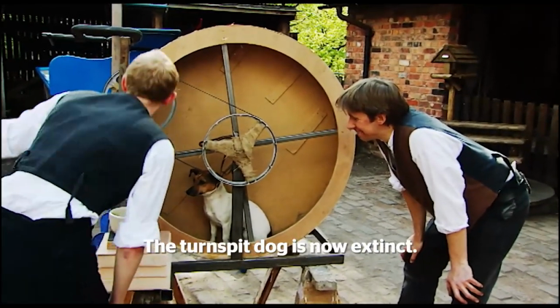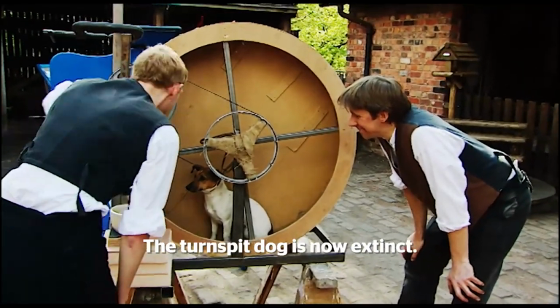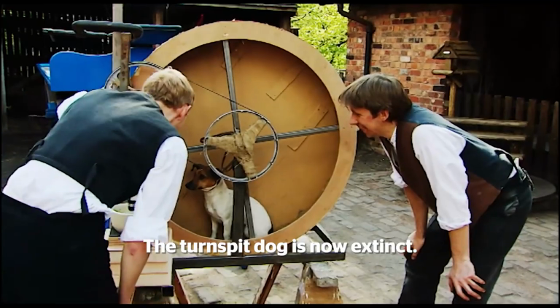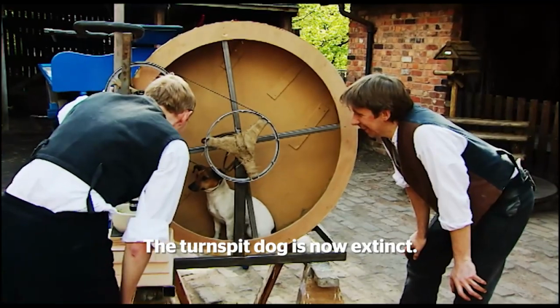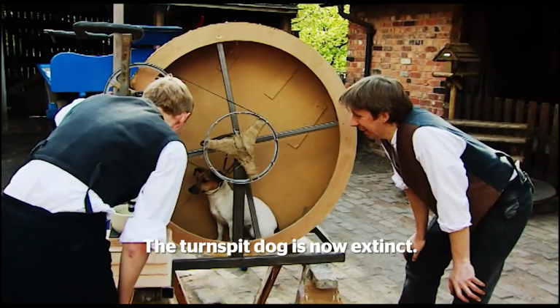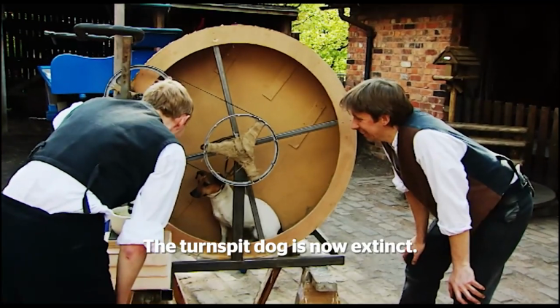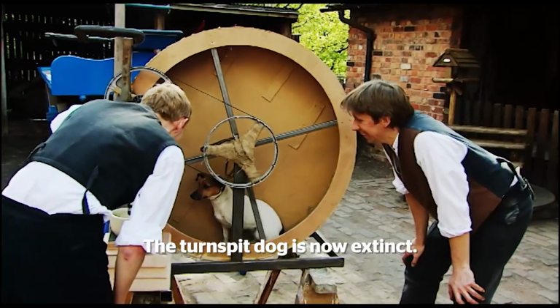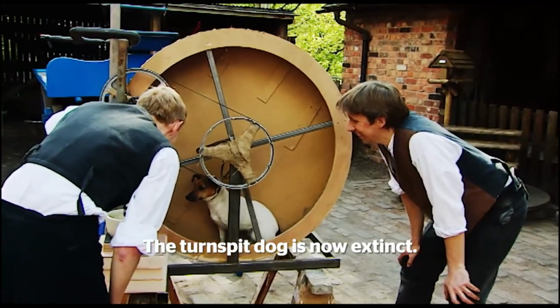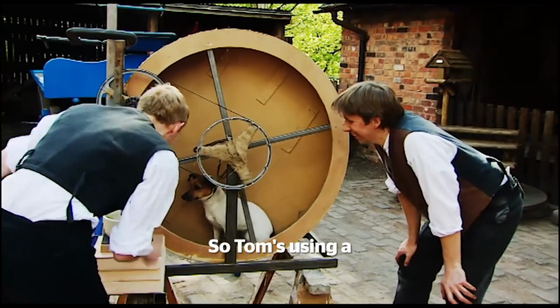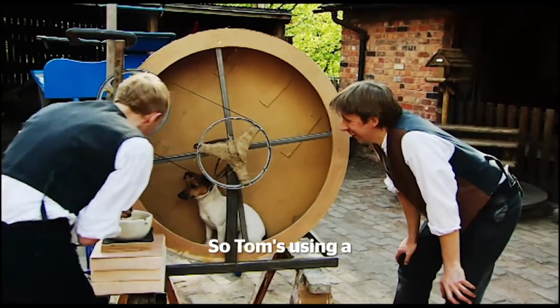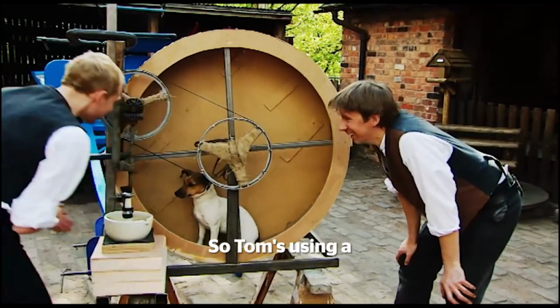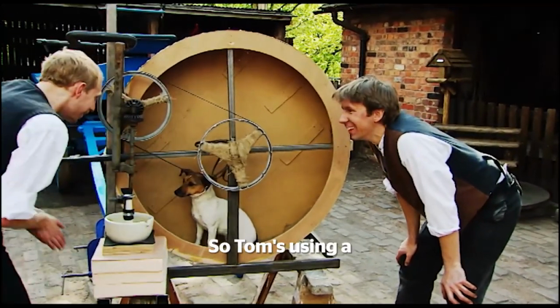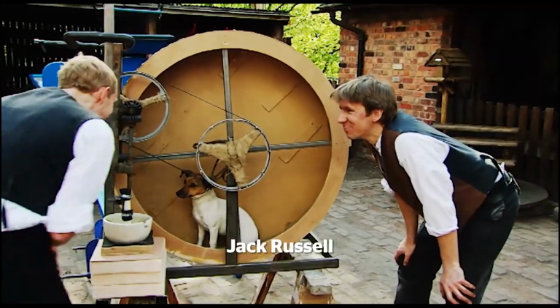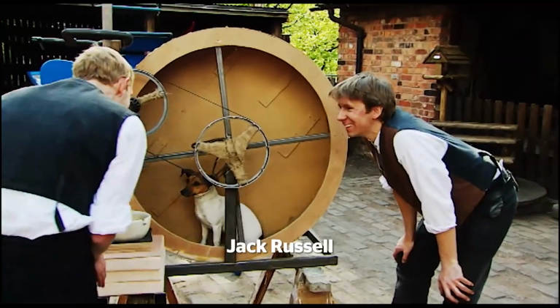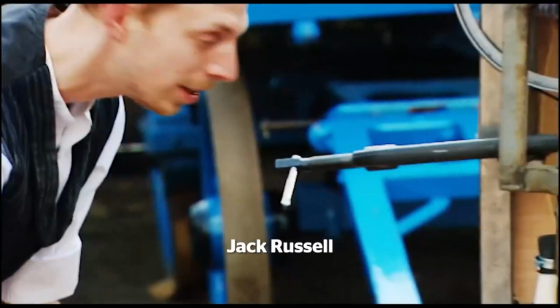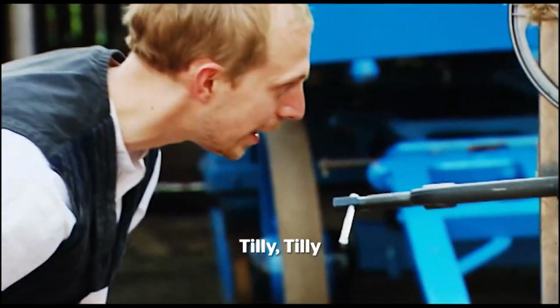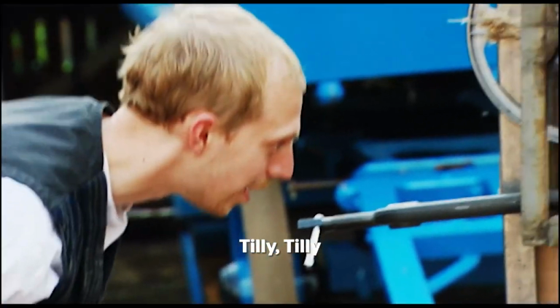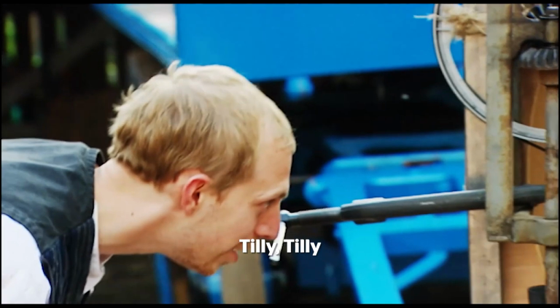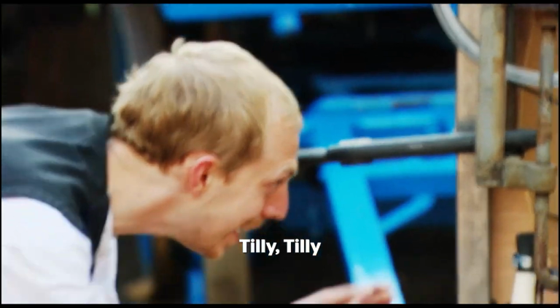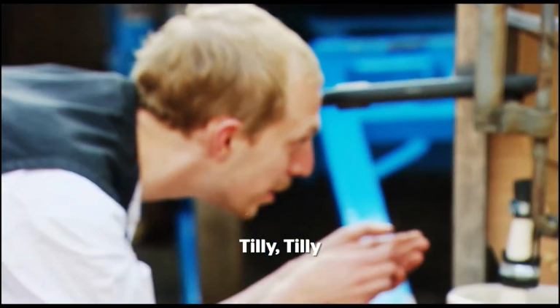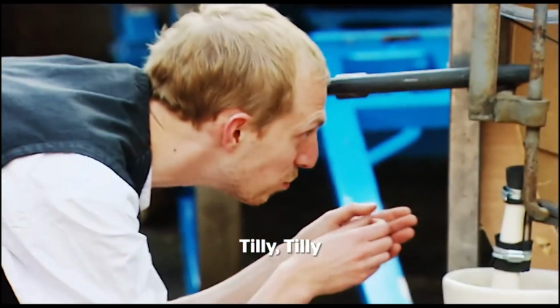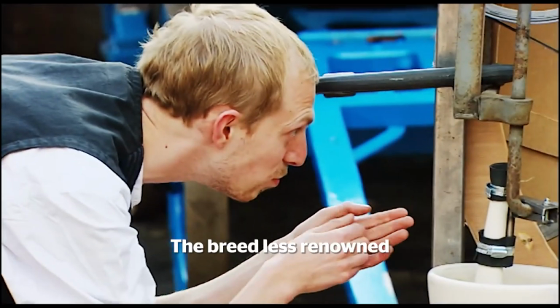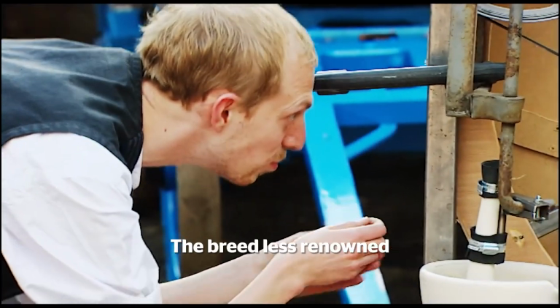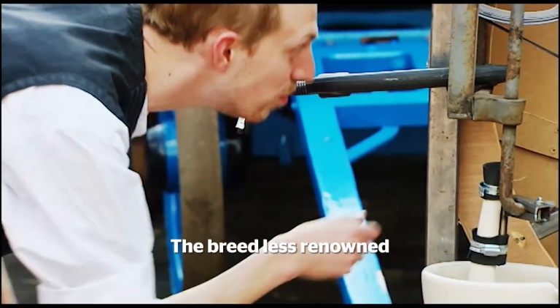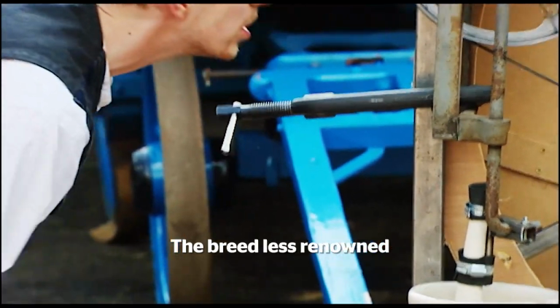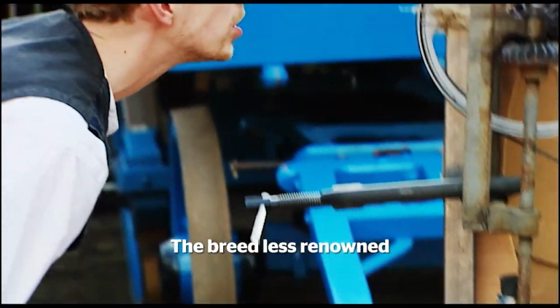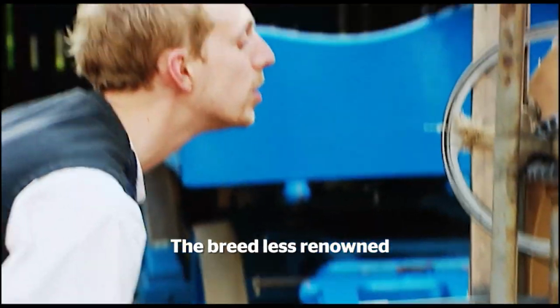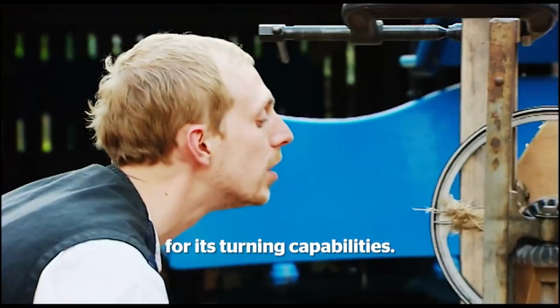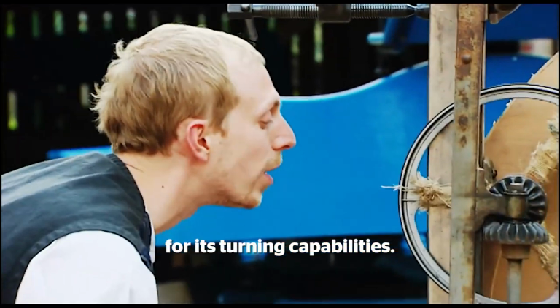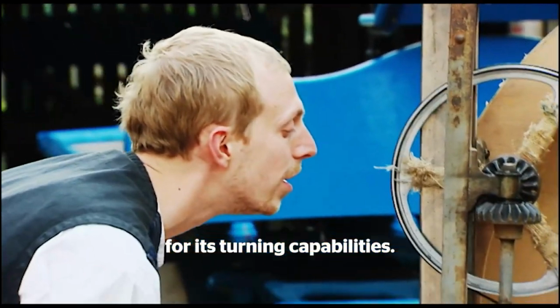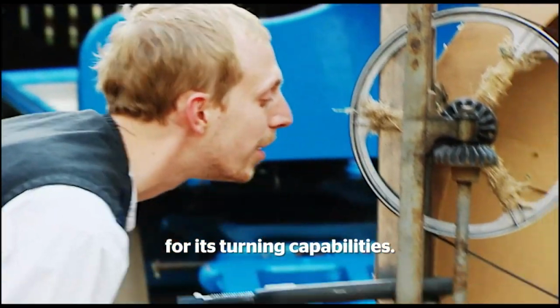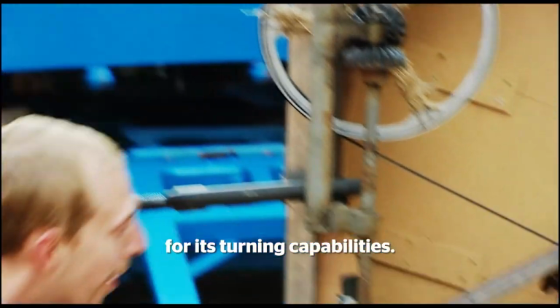The turnspit dog is now extinct, so Tom's using a Jack Russell — a breed less renowned for its turning capabilities.